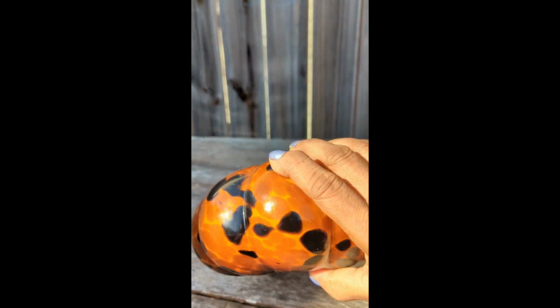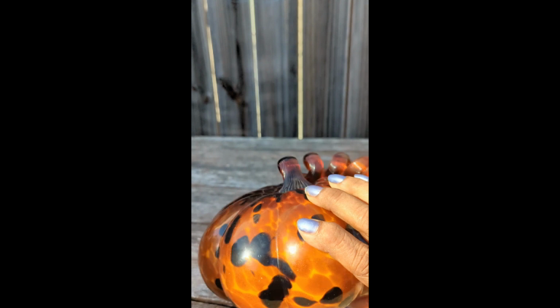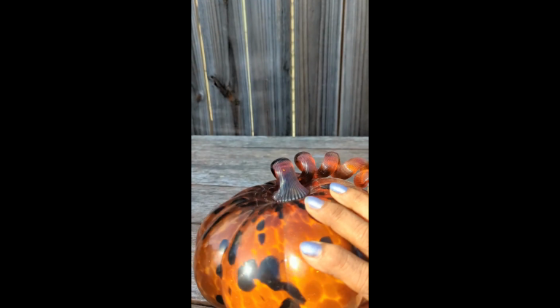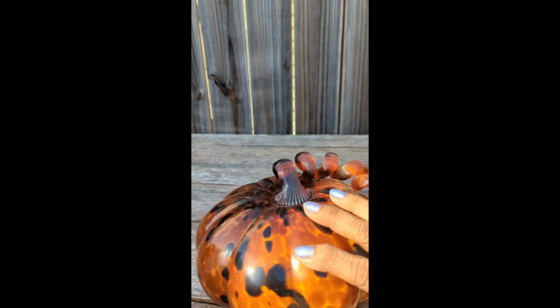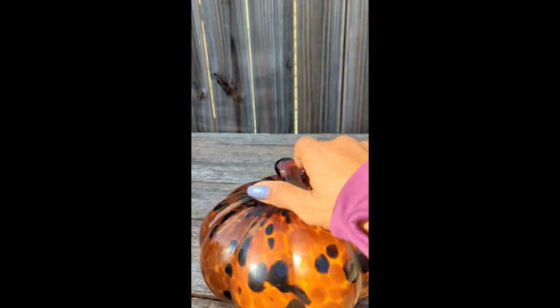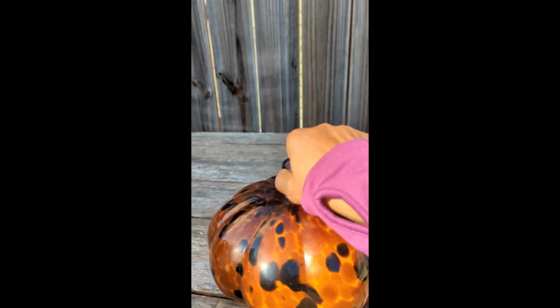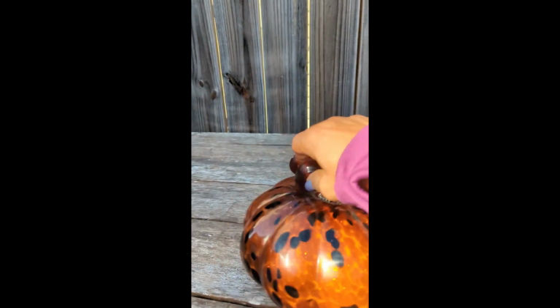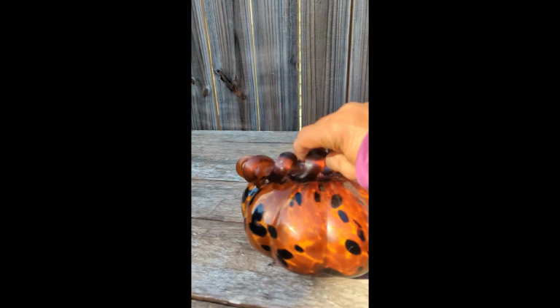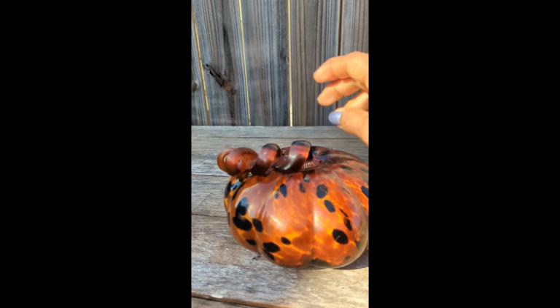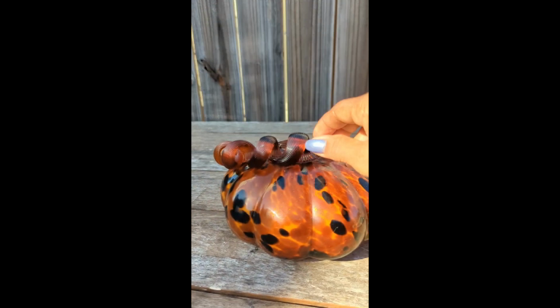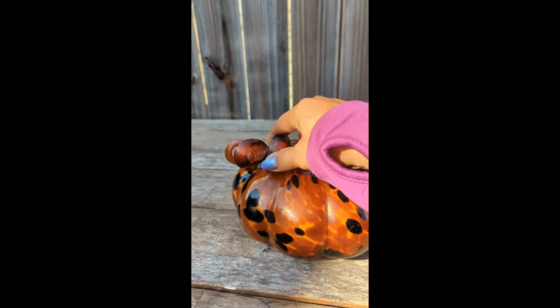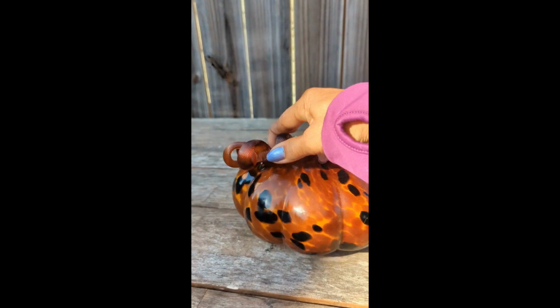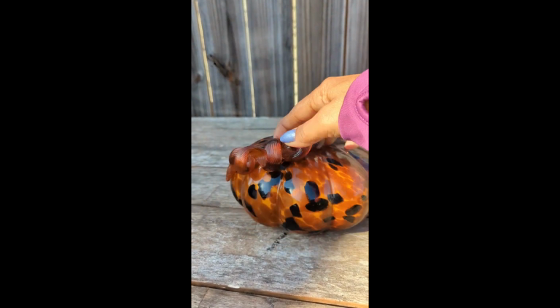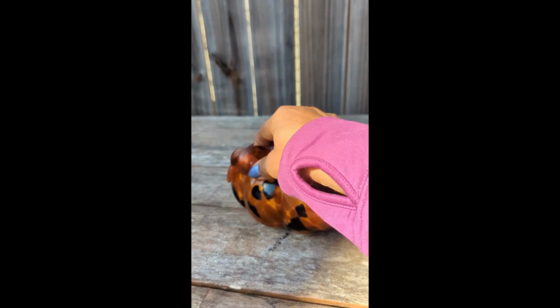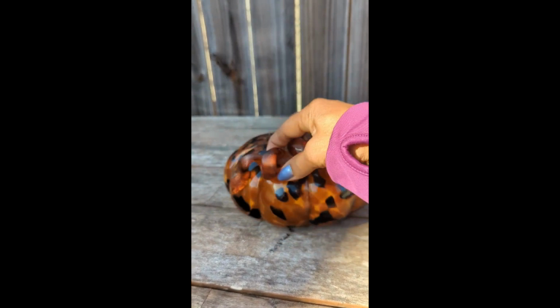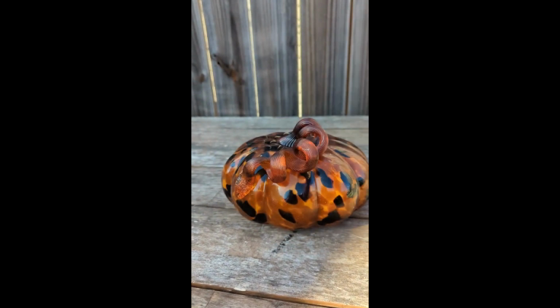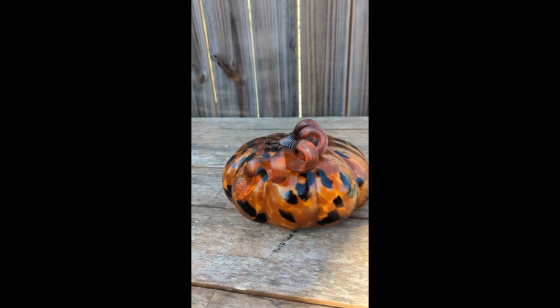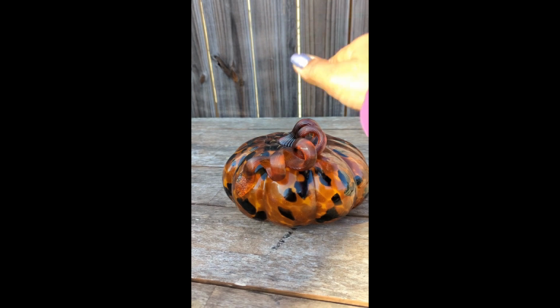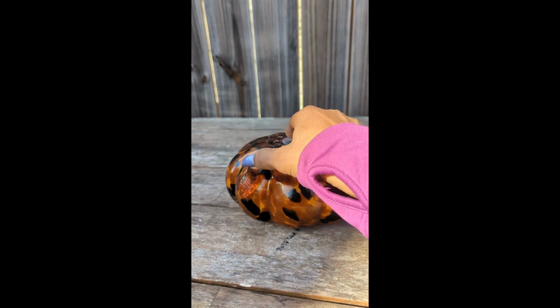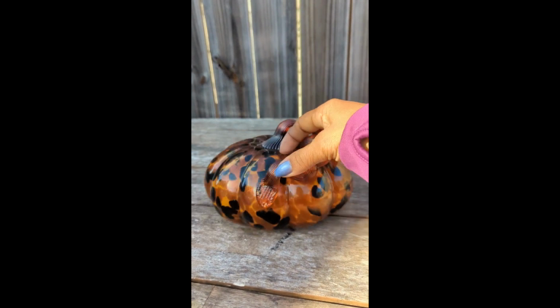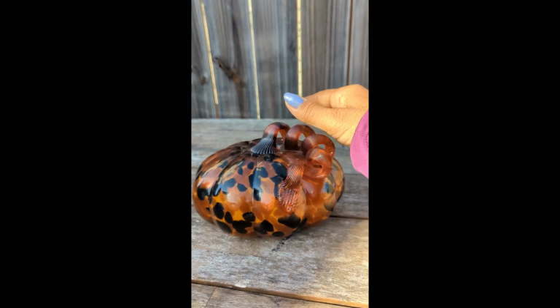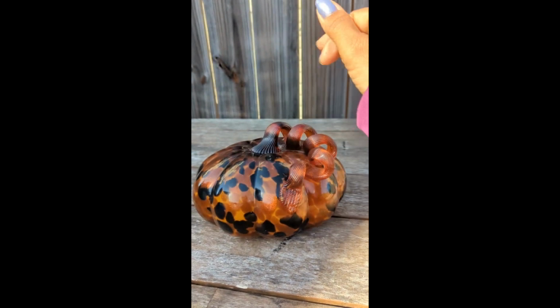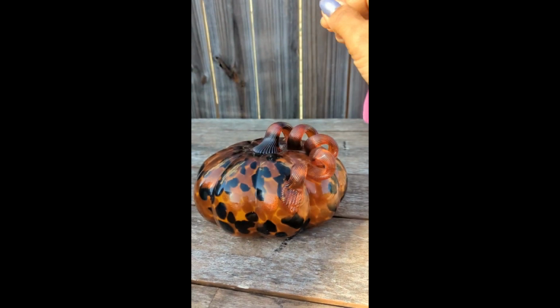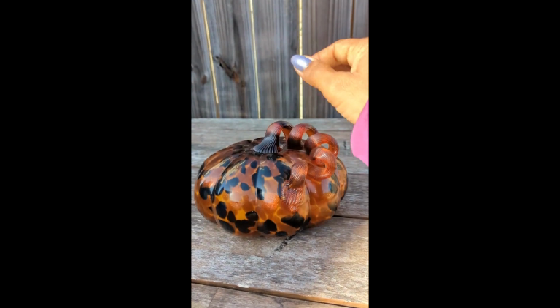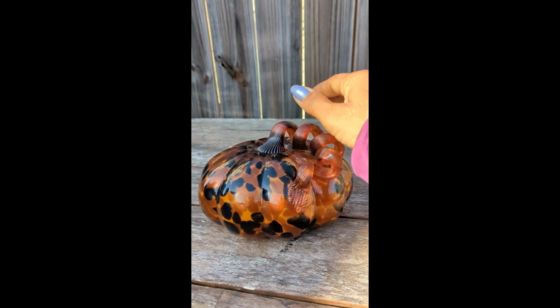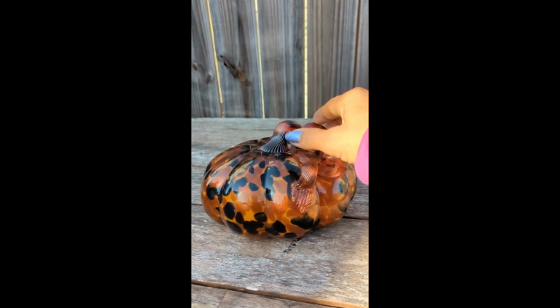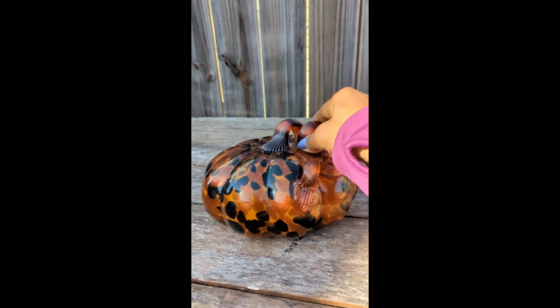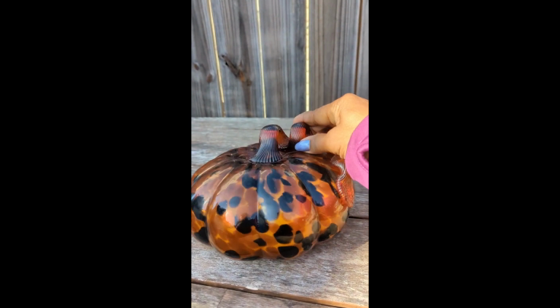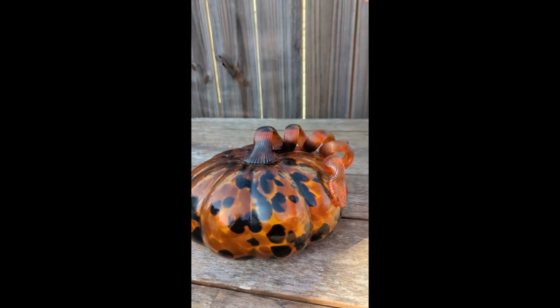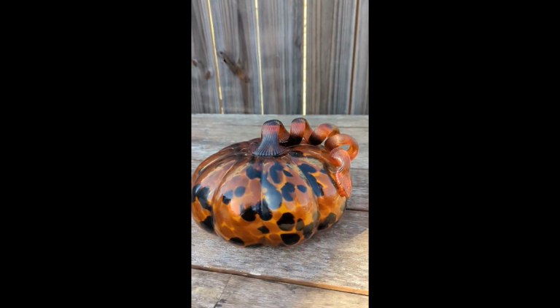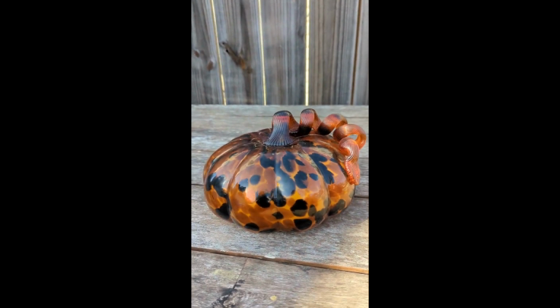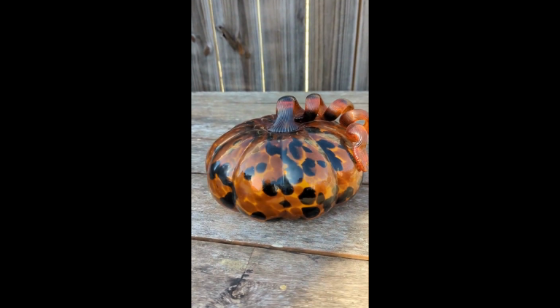It has details throughout — quite a lovely piece. Maybe it belongs on your table for your fall decor. Enjoy!